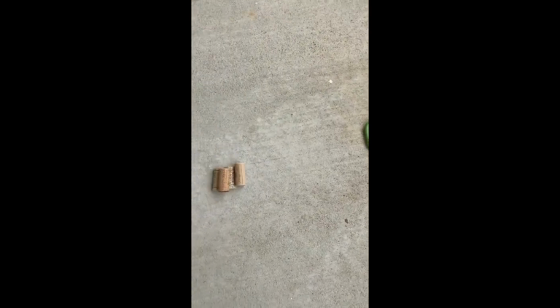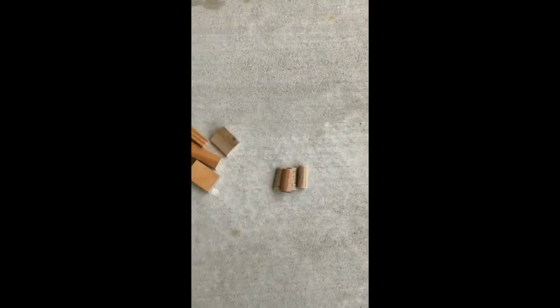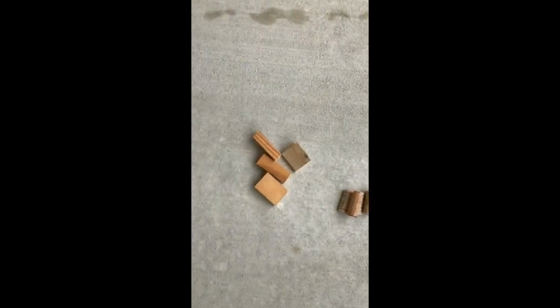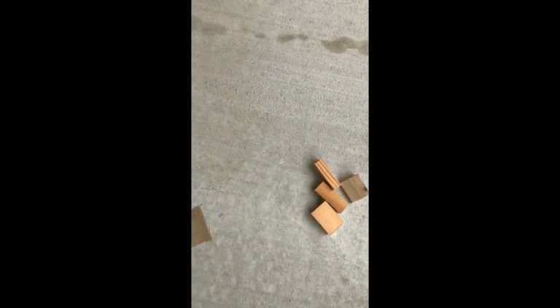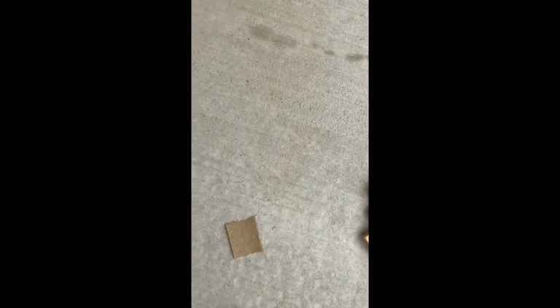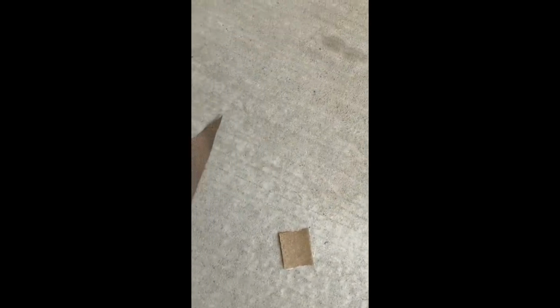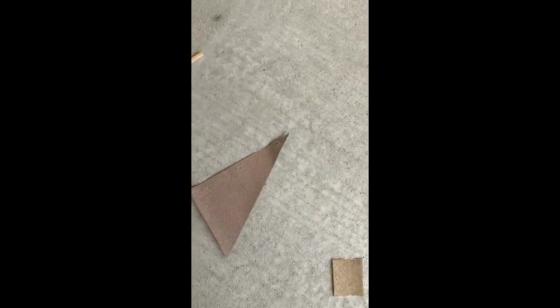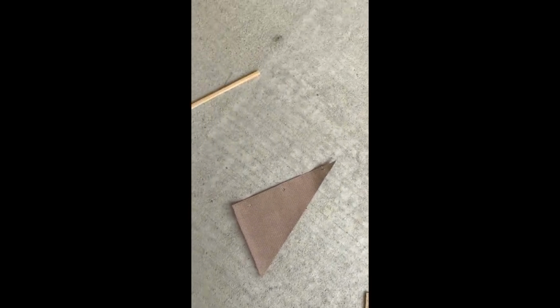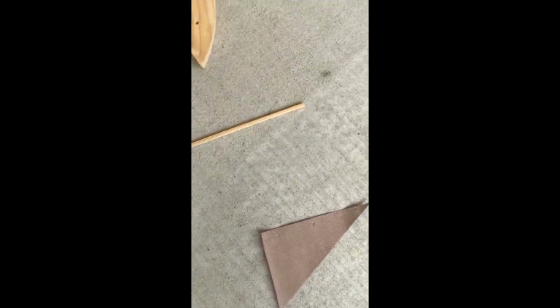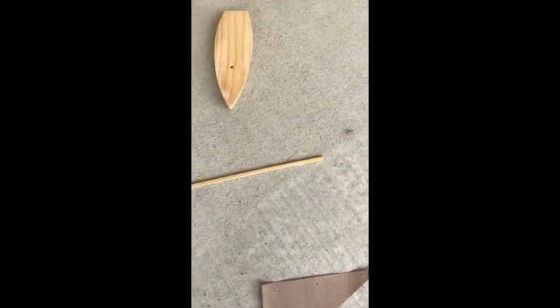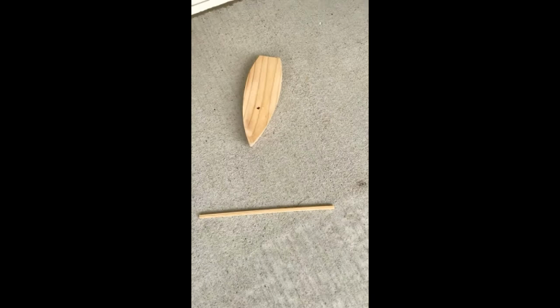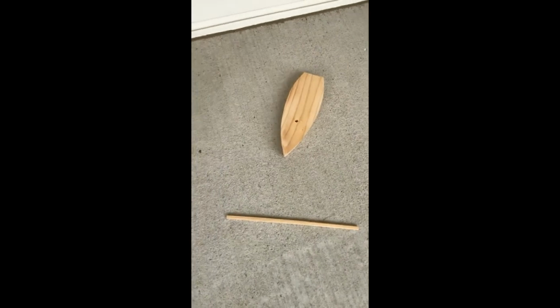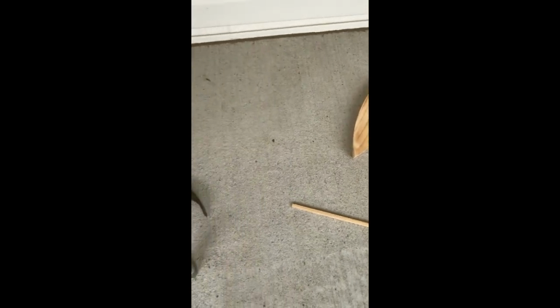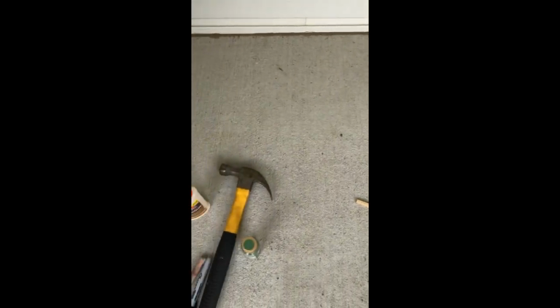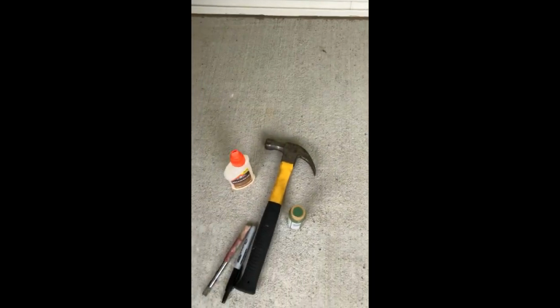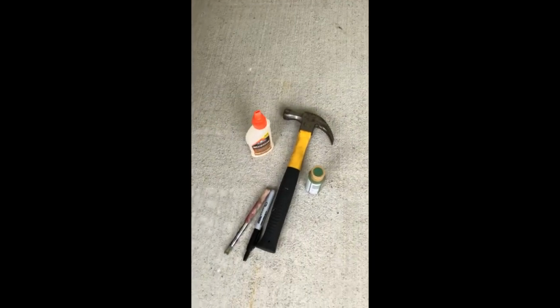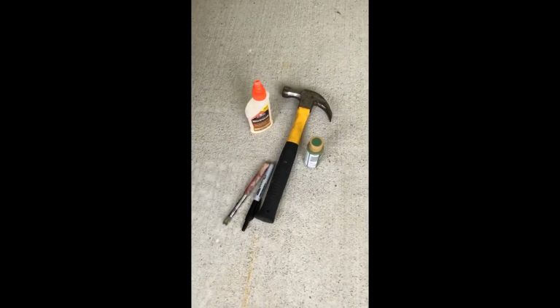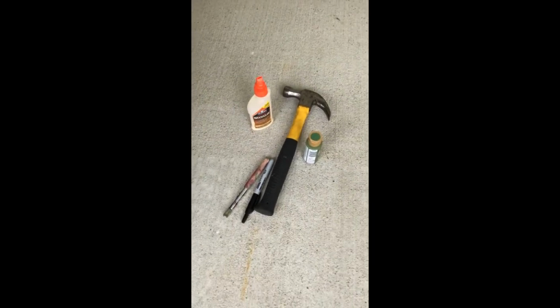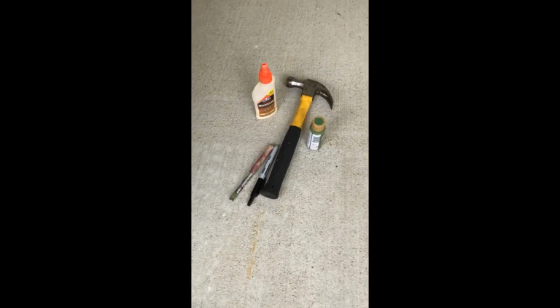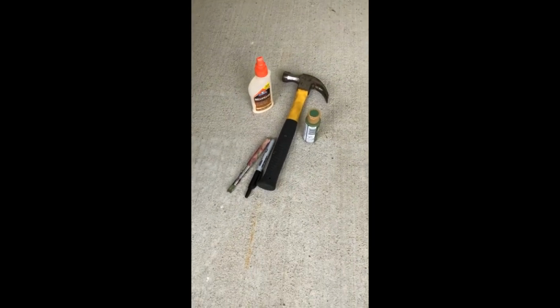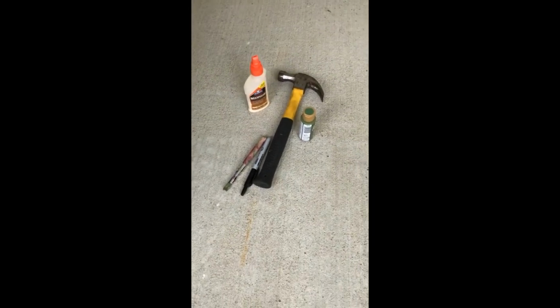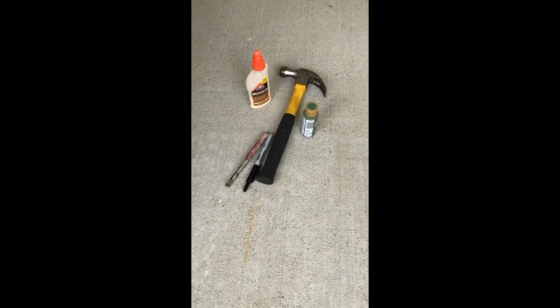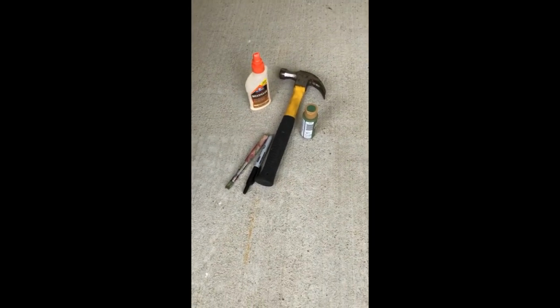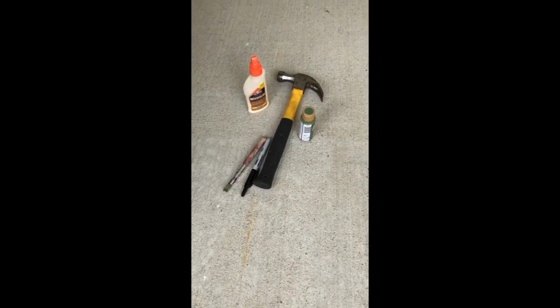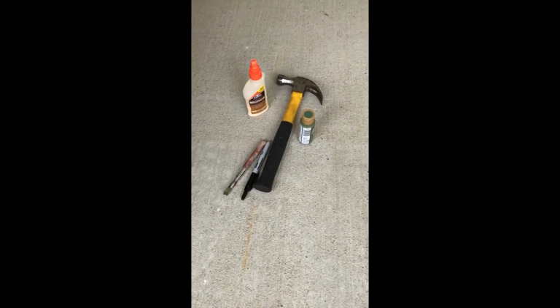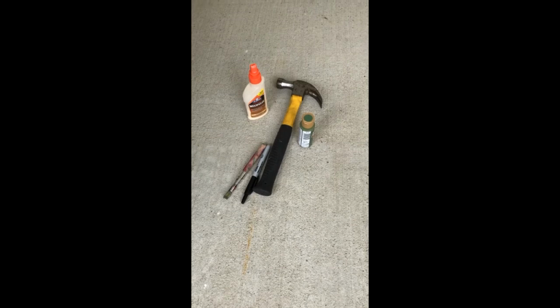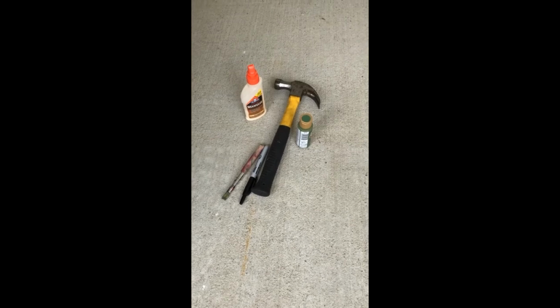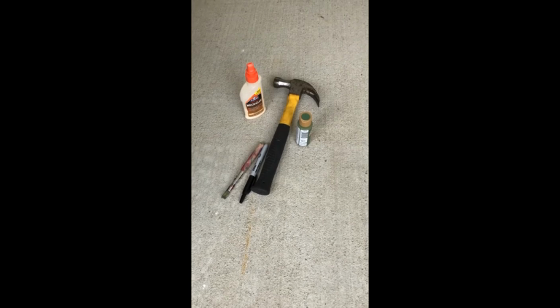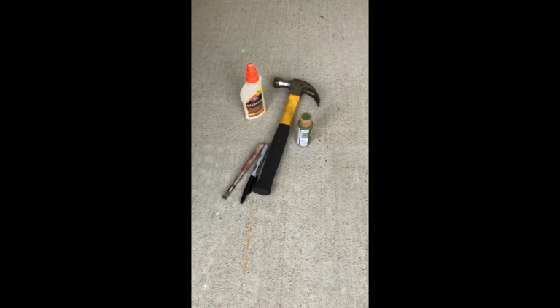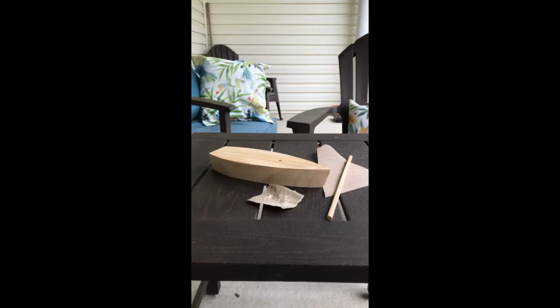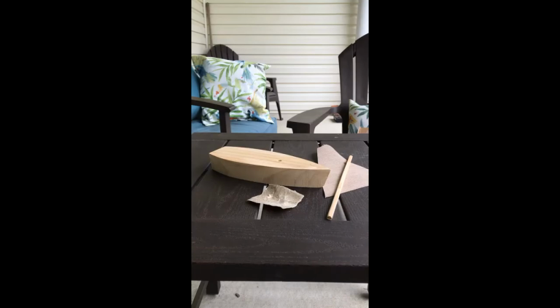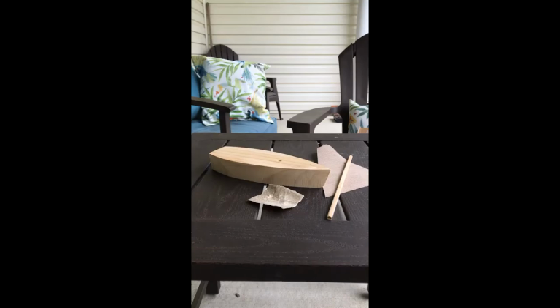You will also need some materials from home, and those materials include a hammer, wood glue, and markers or paint if you want to use those to decorate your boat.